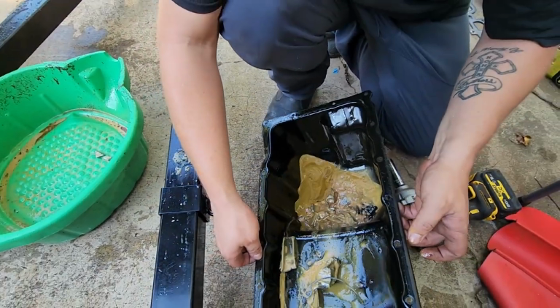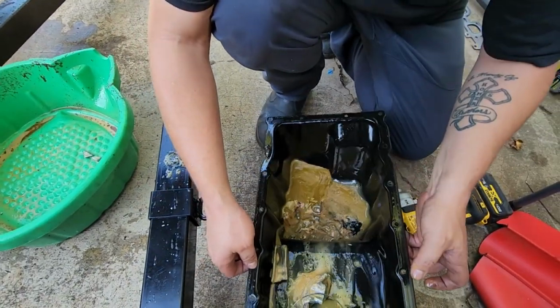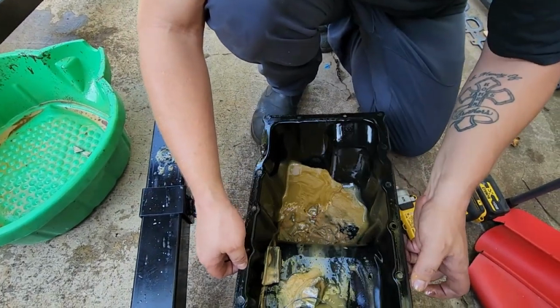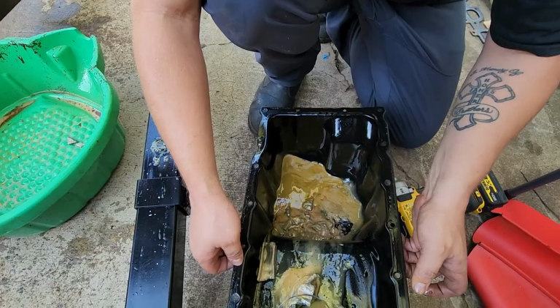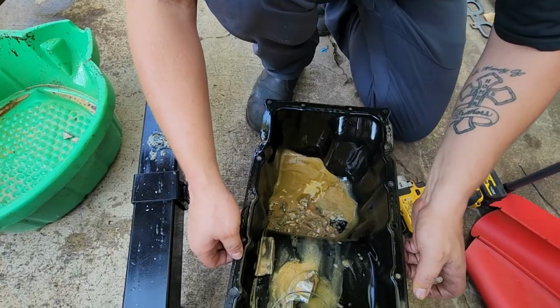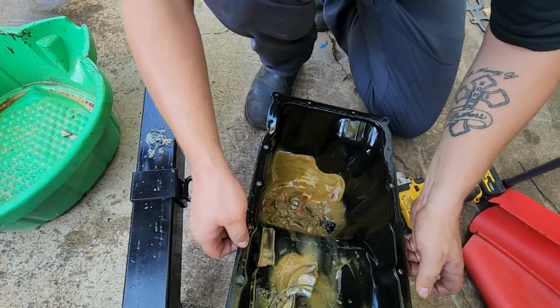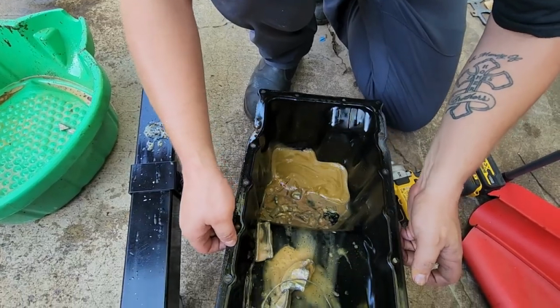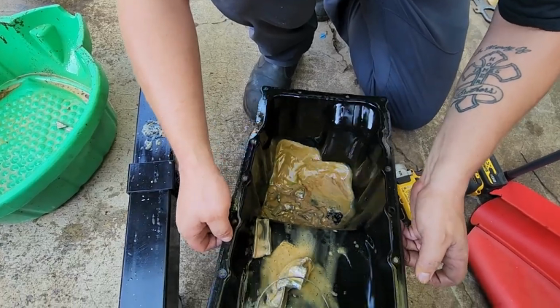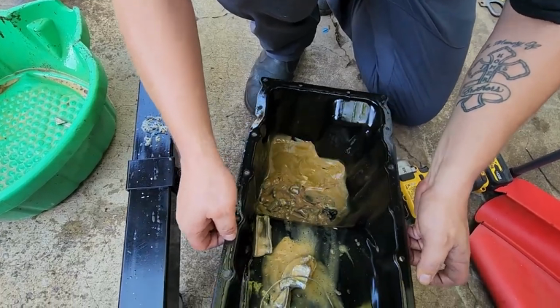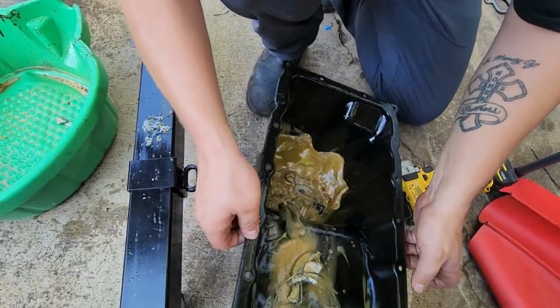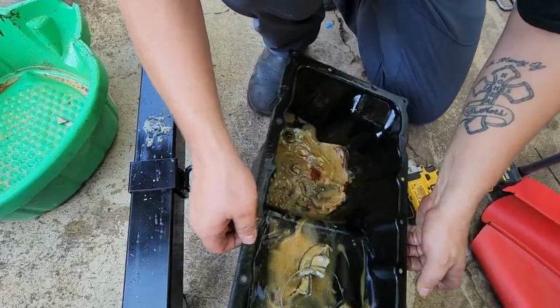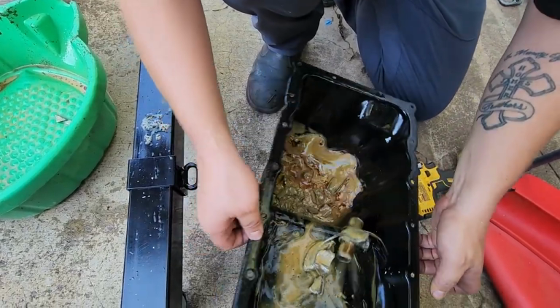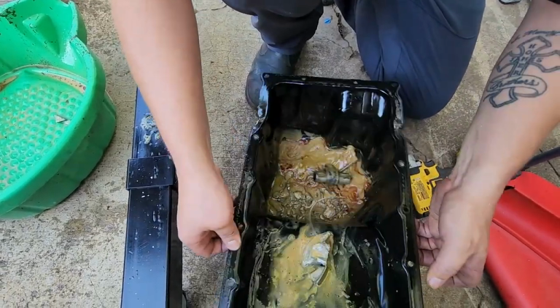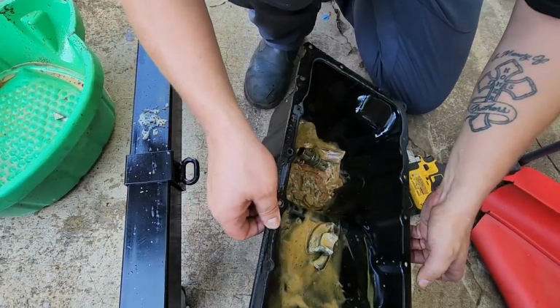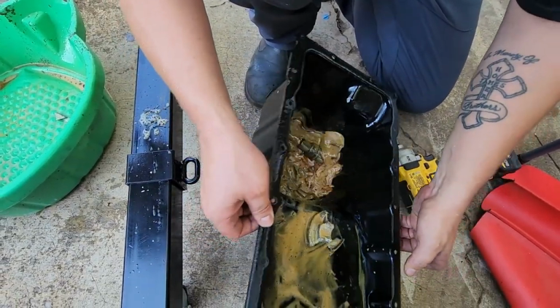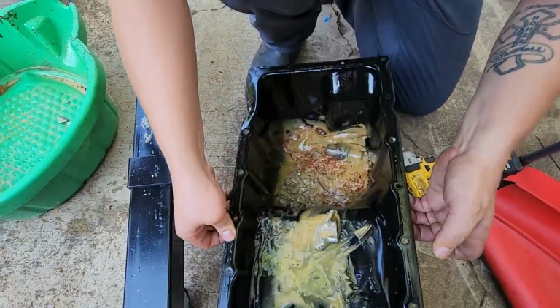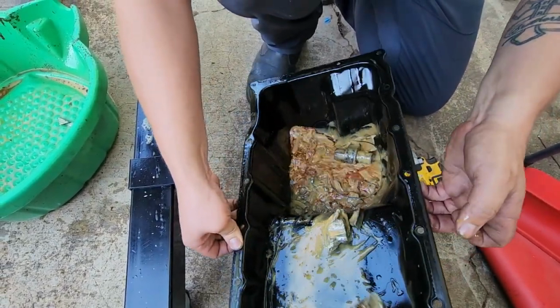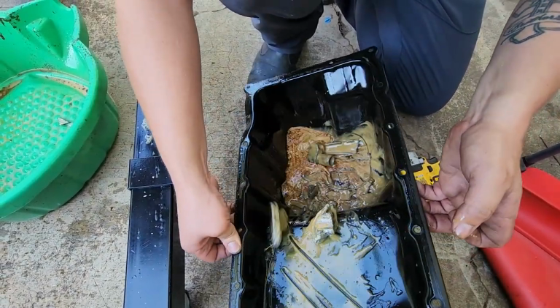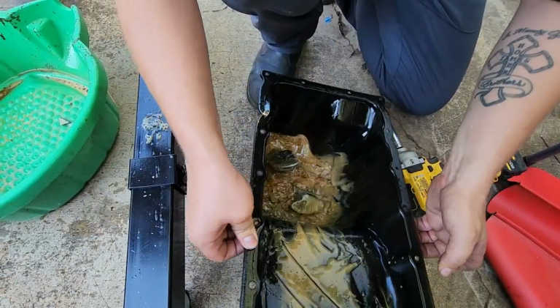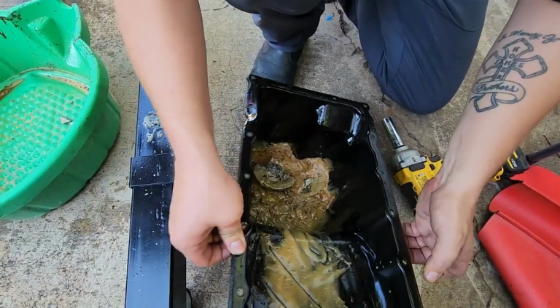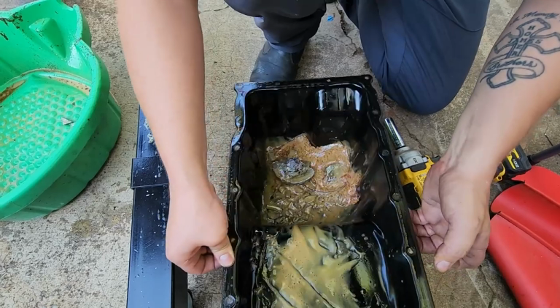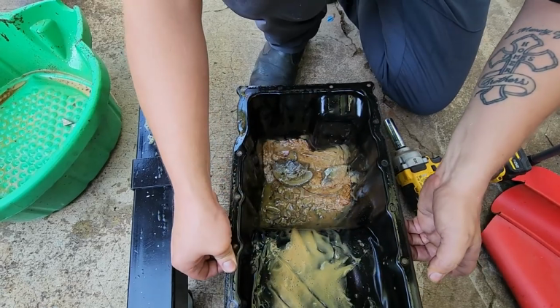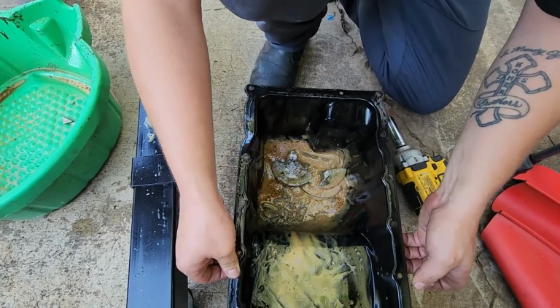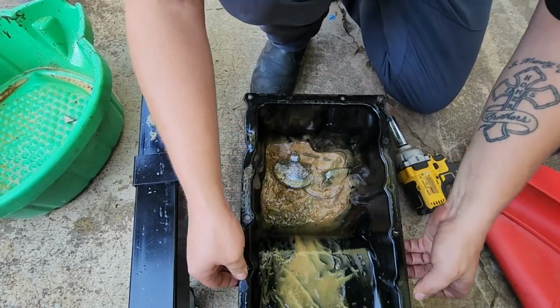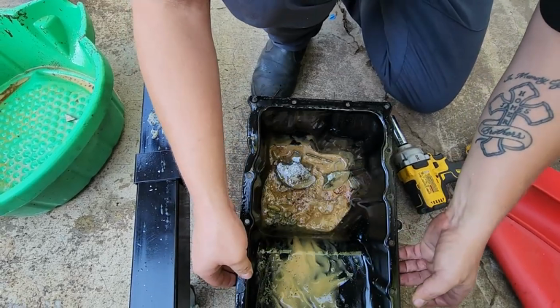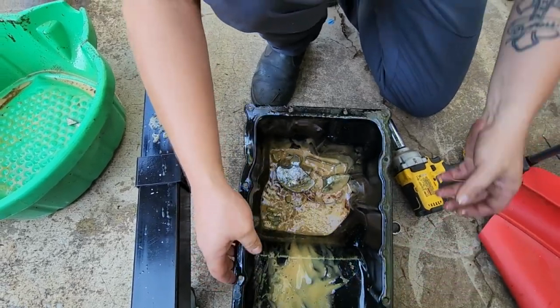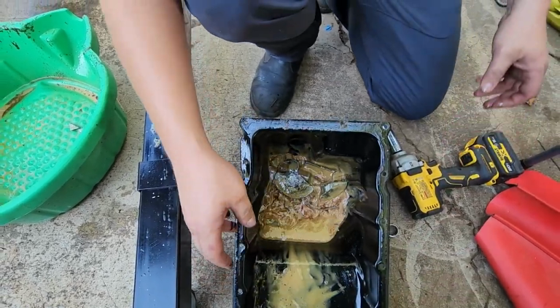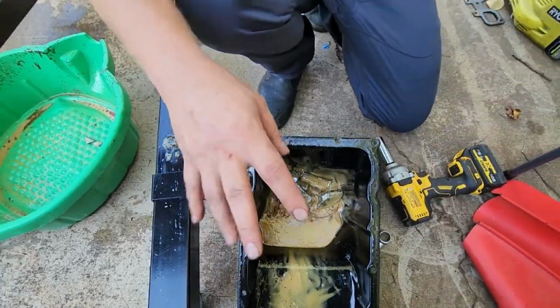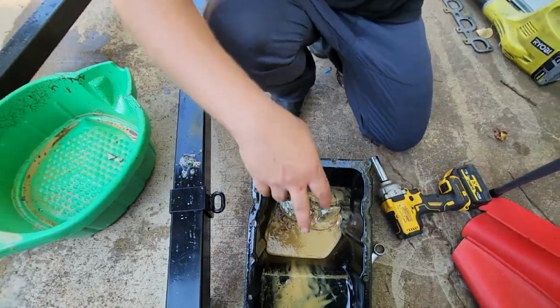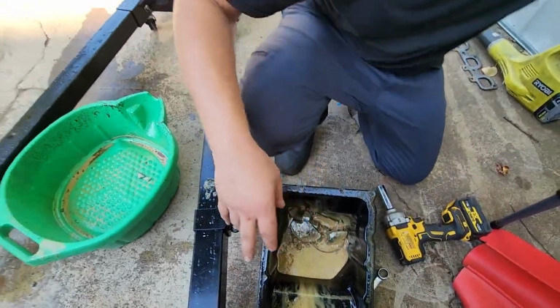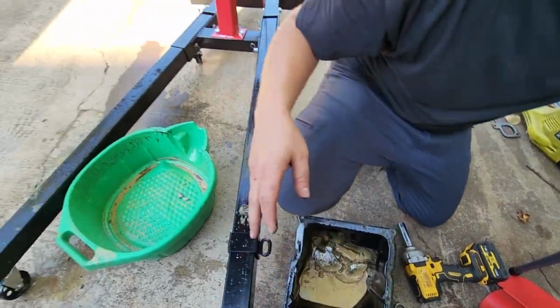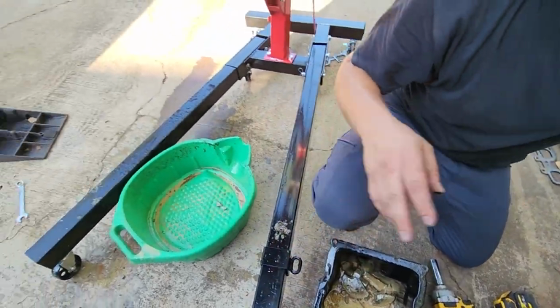Oh my god, look at that. Holy shit. It's like gold panning. Yeah, we can save that. That's easy — band-aid that one.